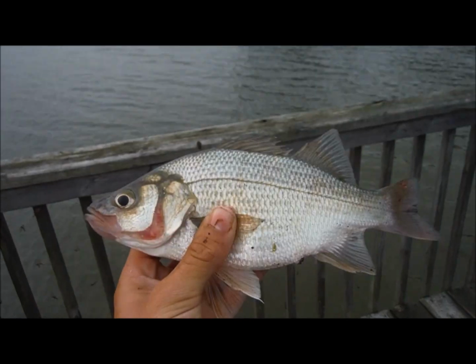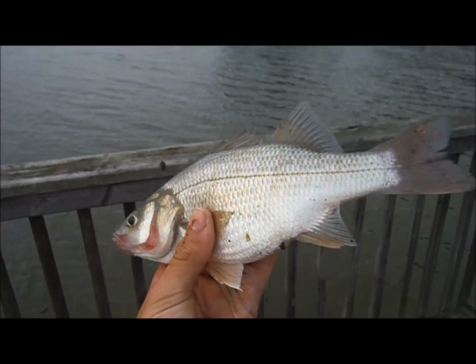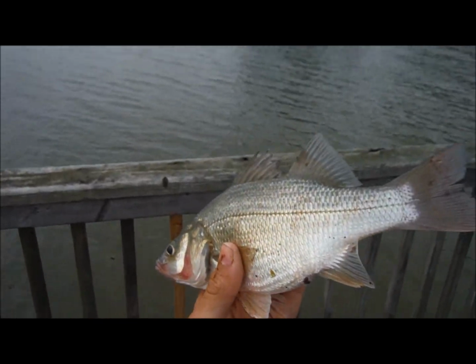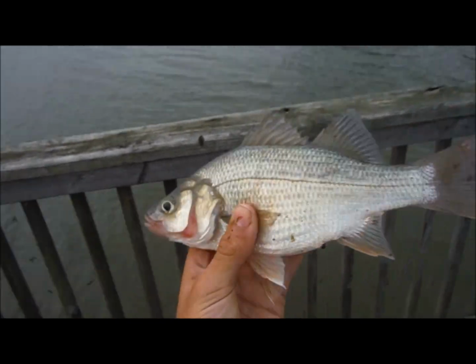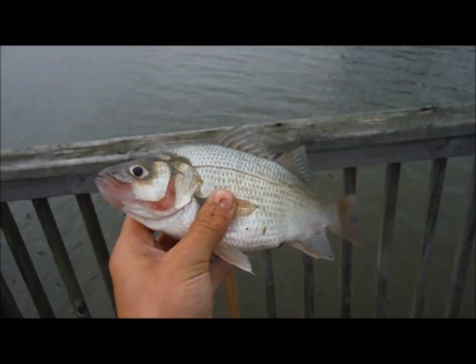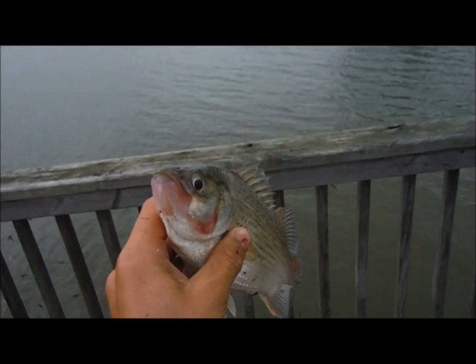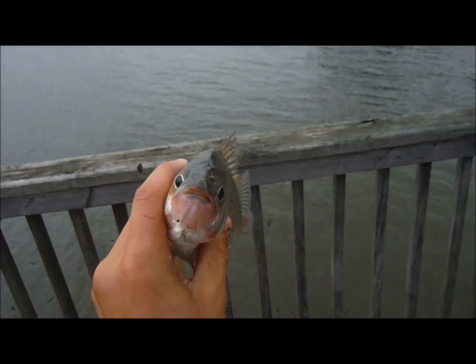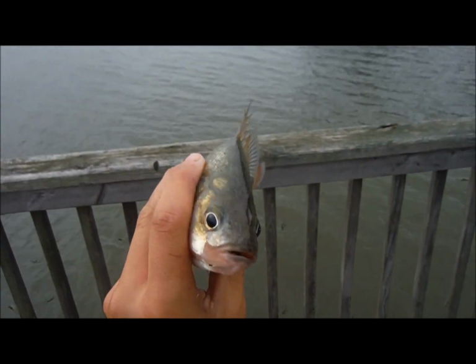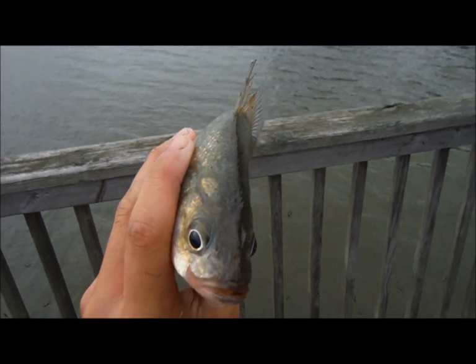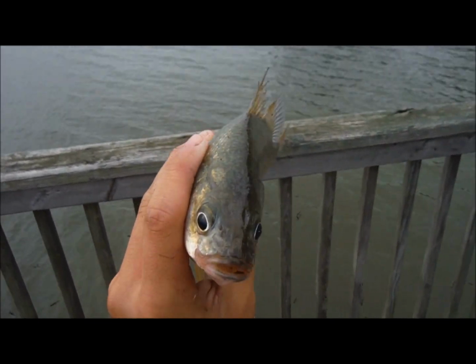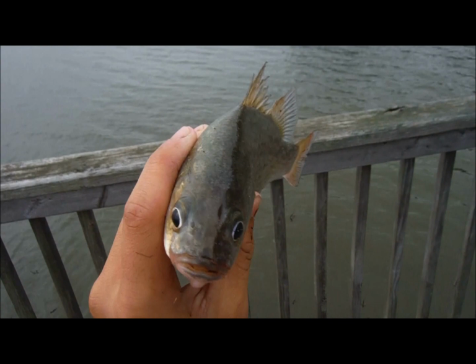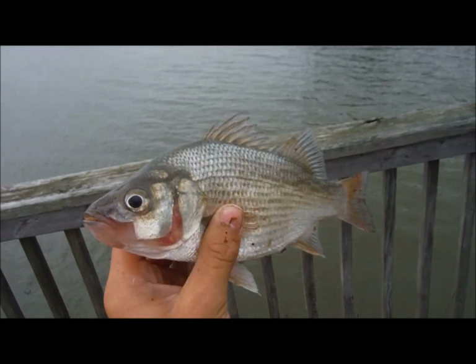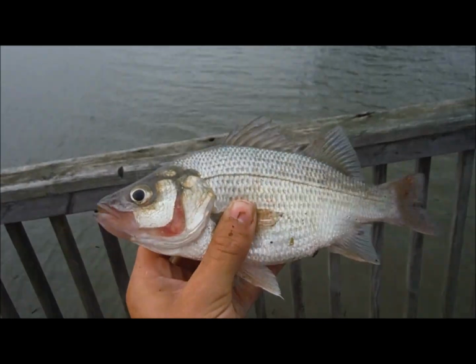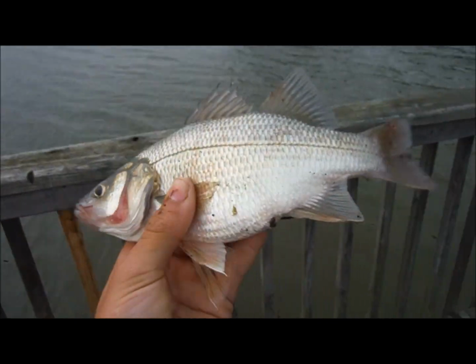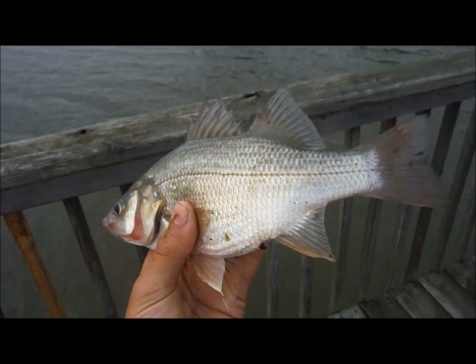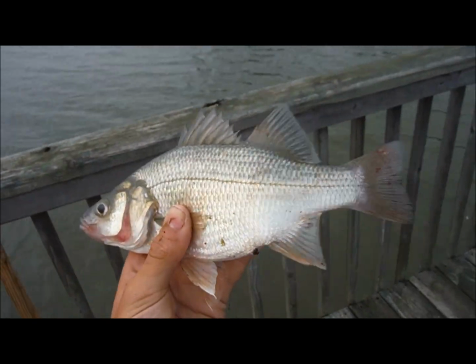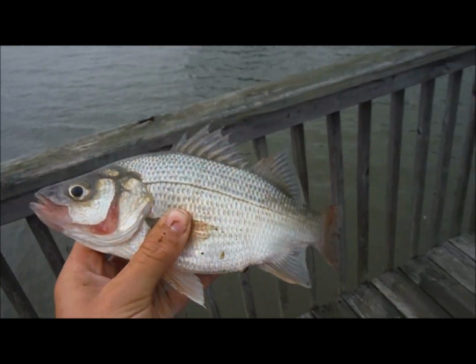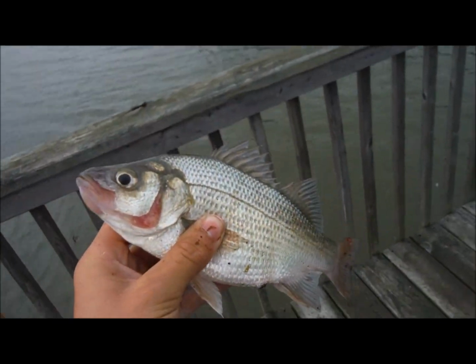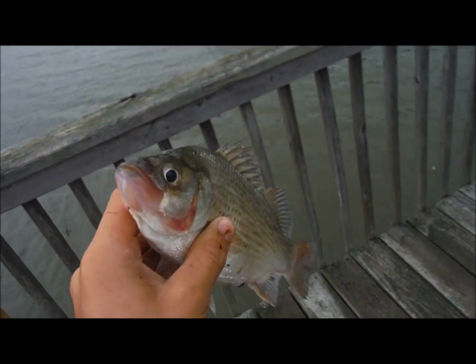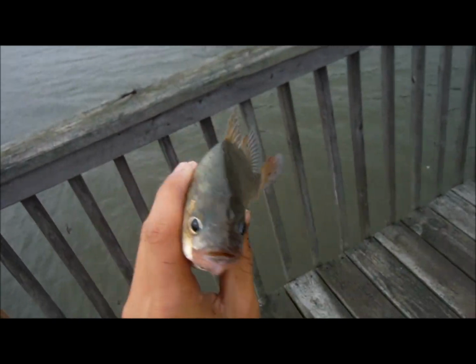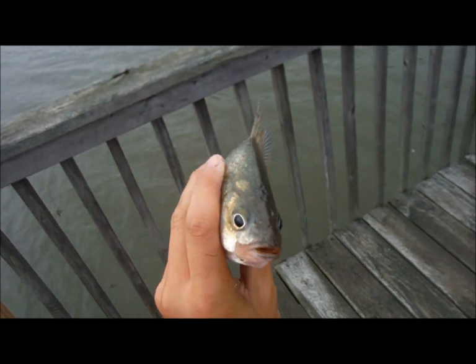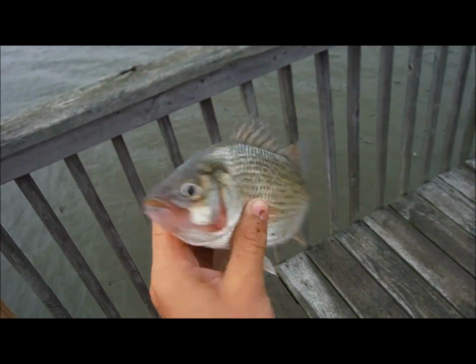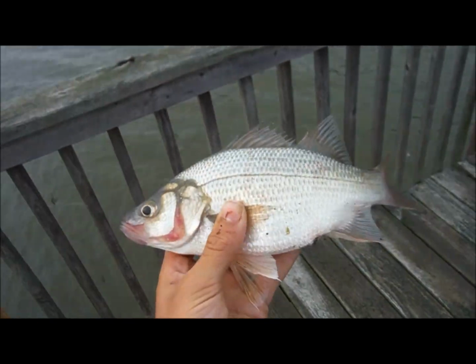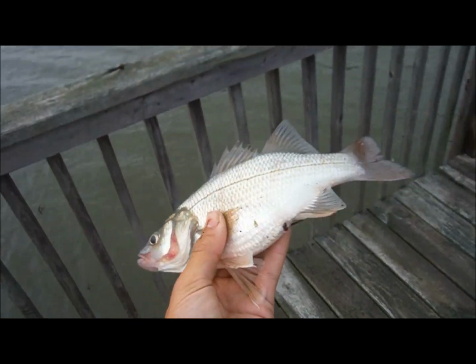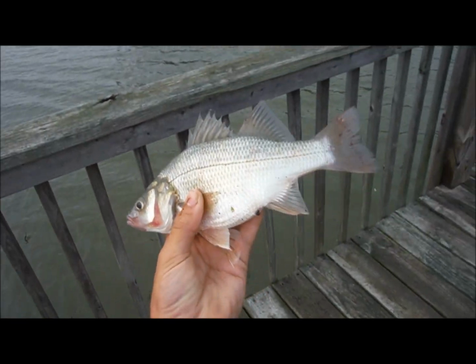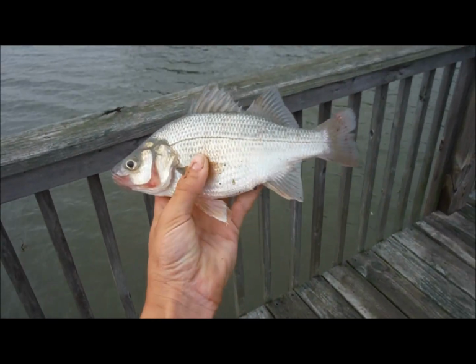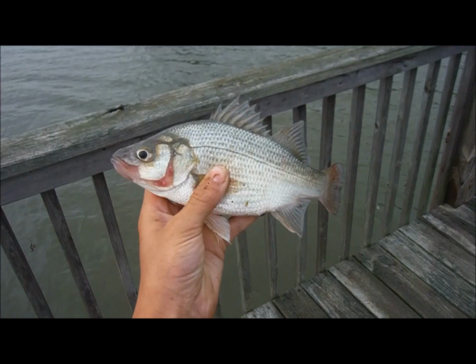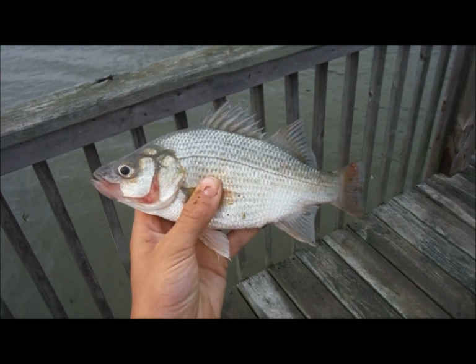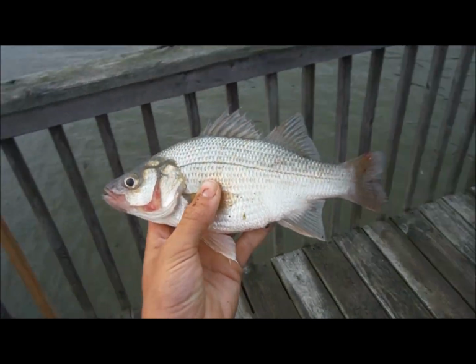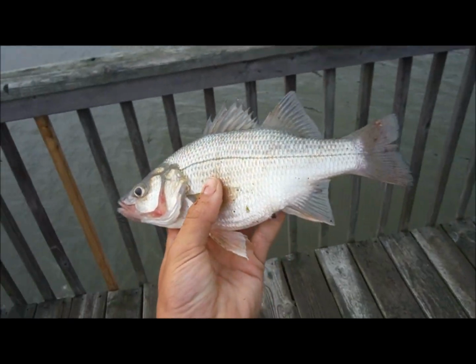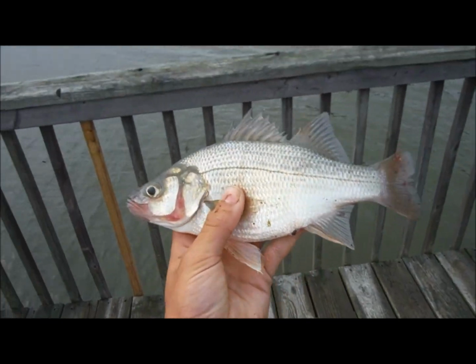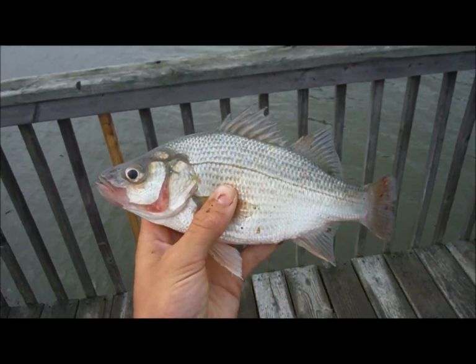Alright guys, here's my second decent-sized white bass. There's a little school with him out there, I guess. But he's a pretty thick fish, so very happy camper right now.